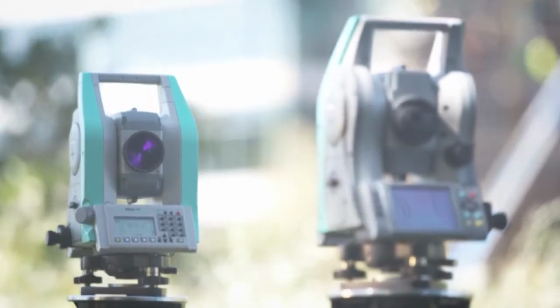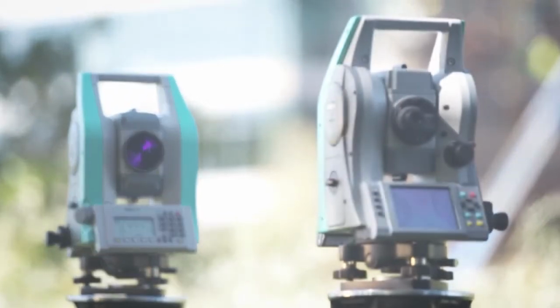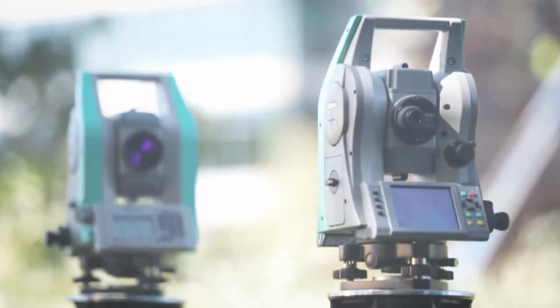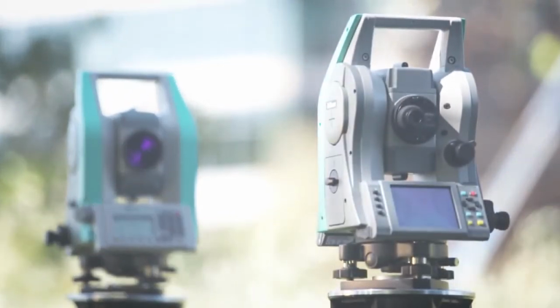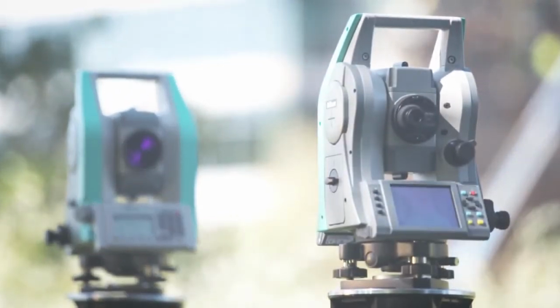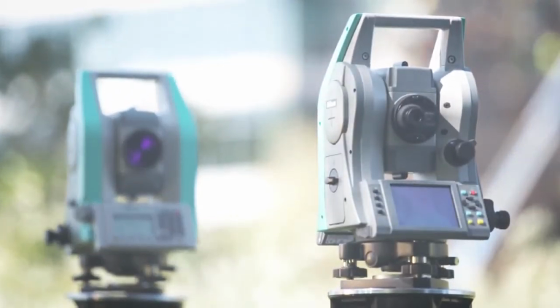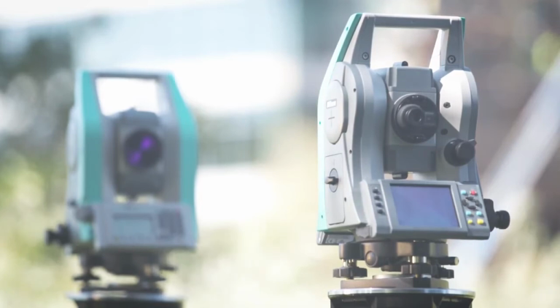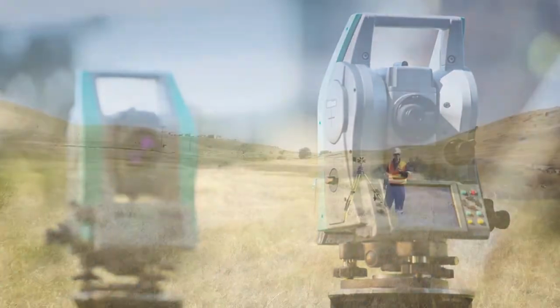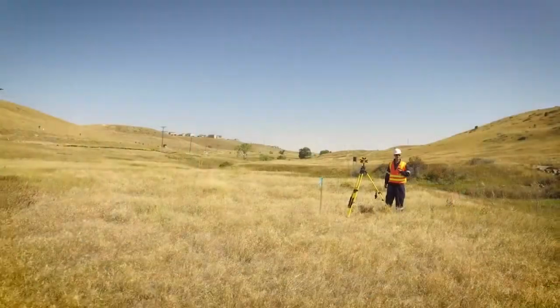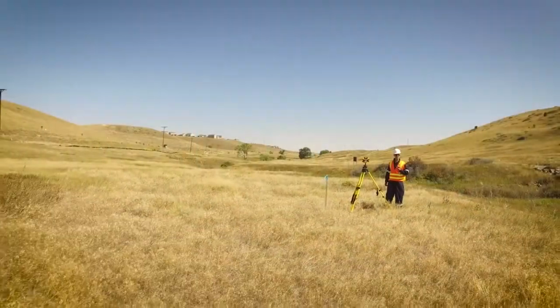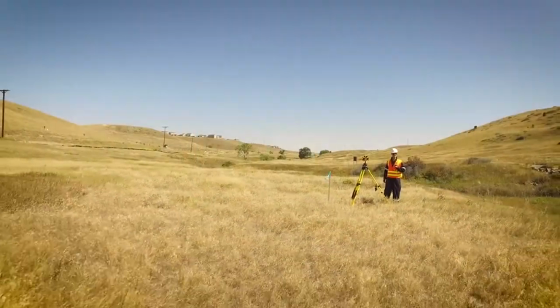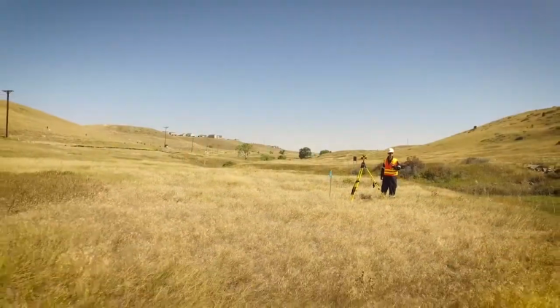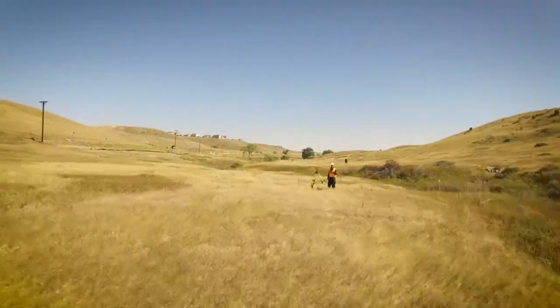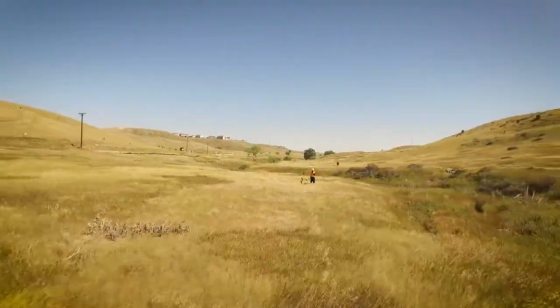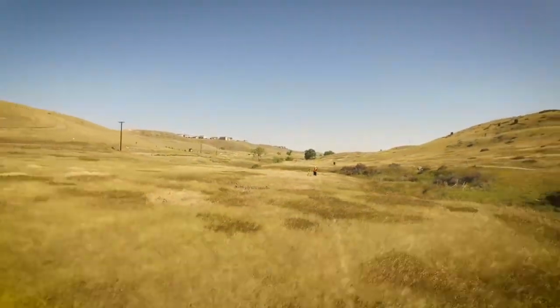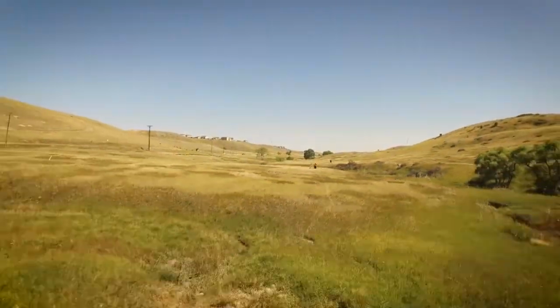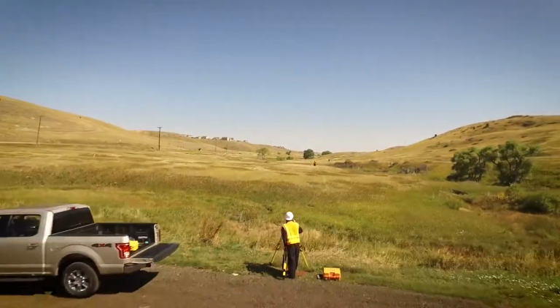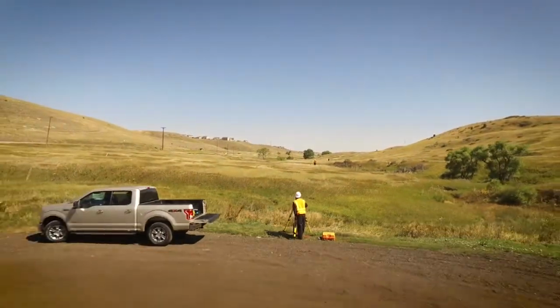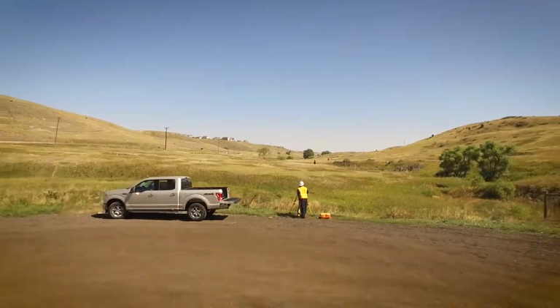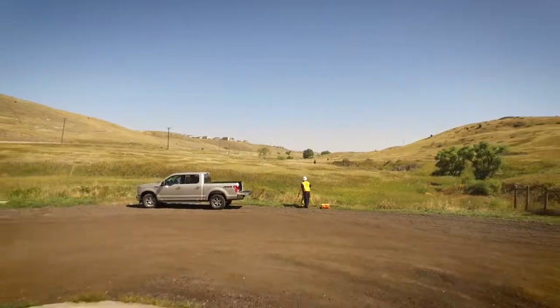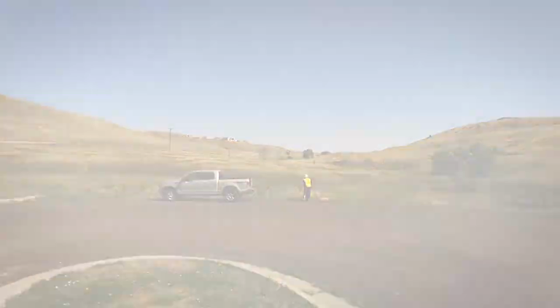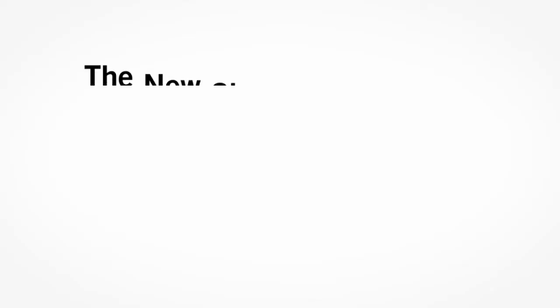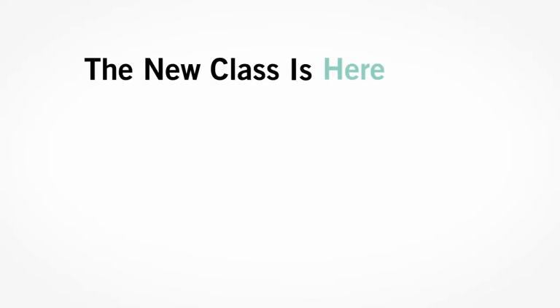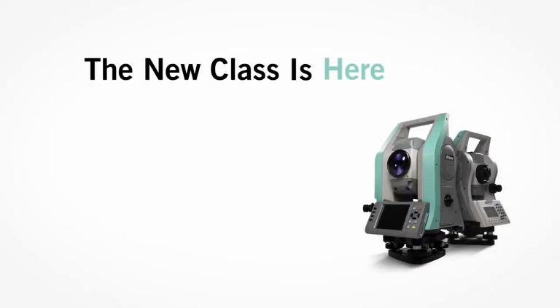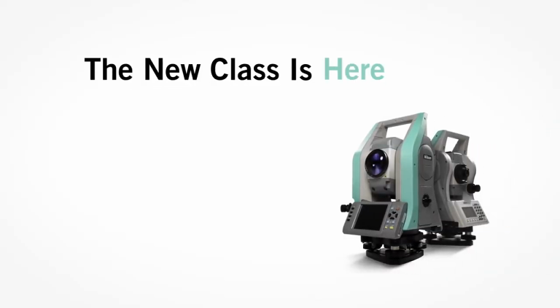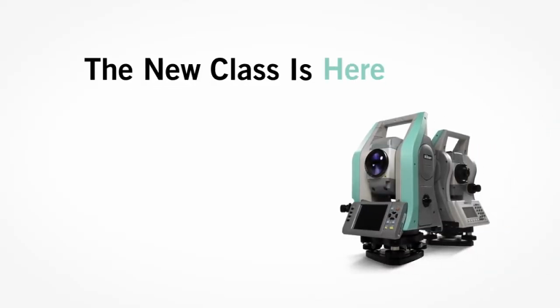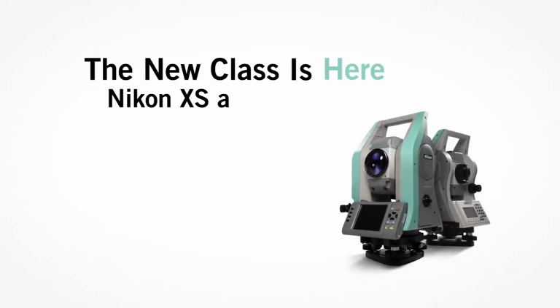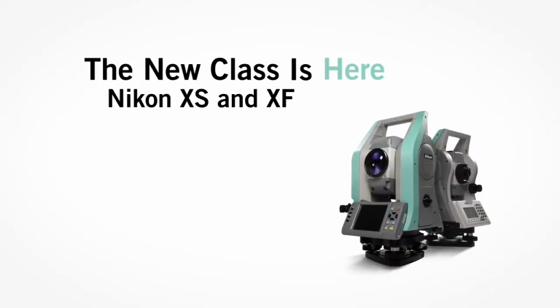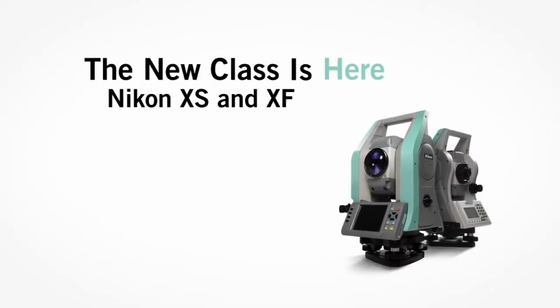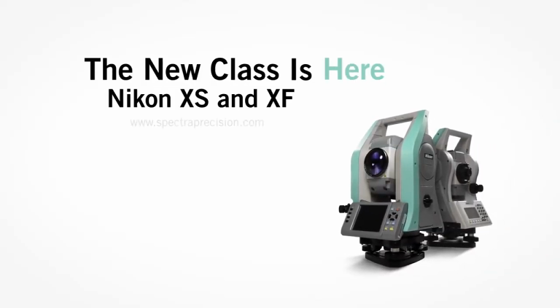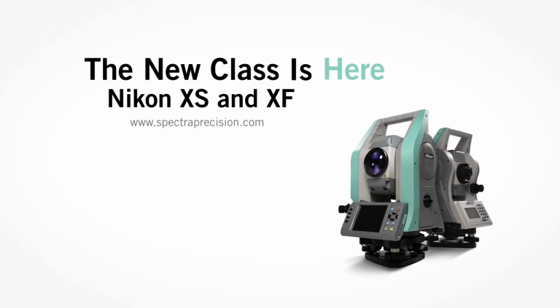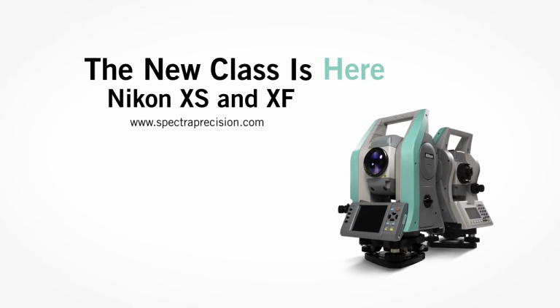Either way, you make the smart choice. Price, power, portability is why Nikon is the professional's choice. The new class is here. Nikon XS and XF Total Stations.